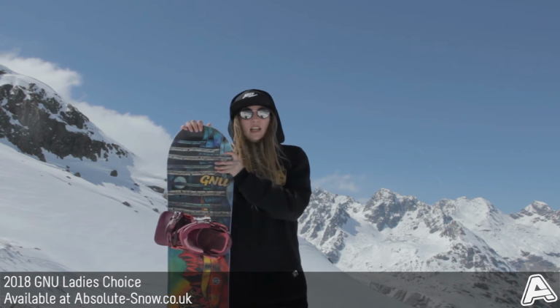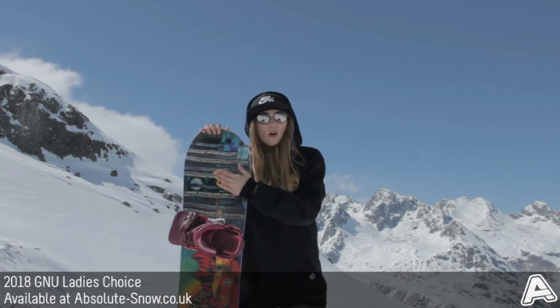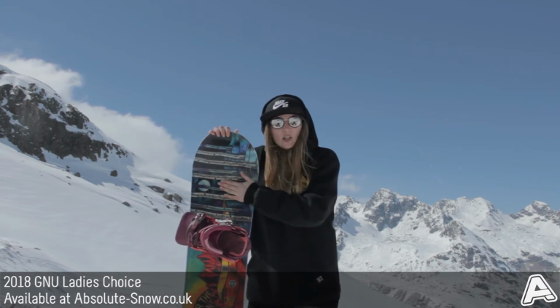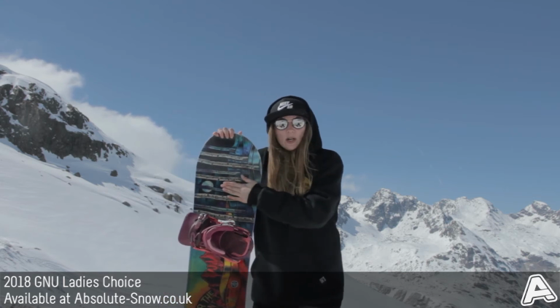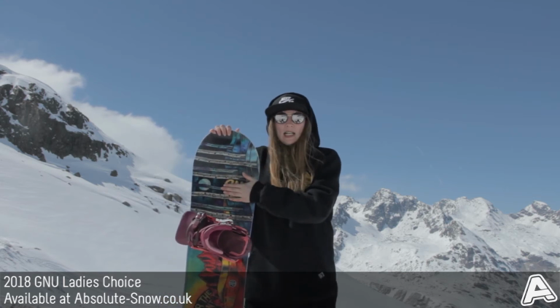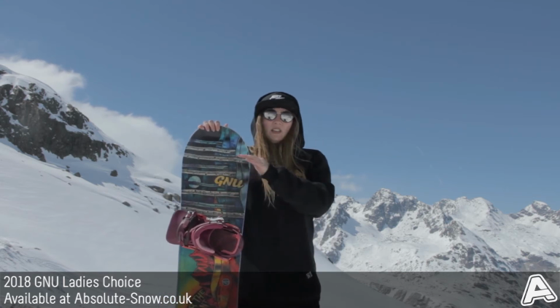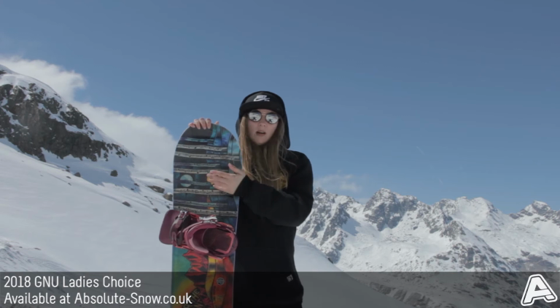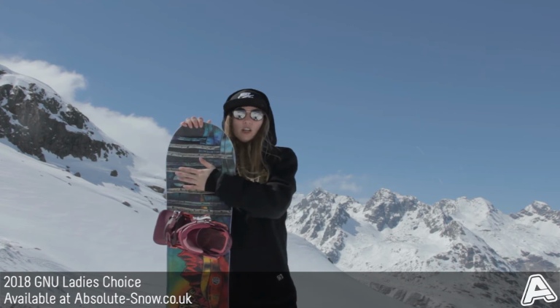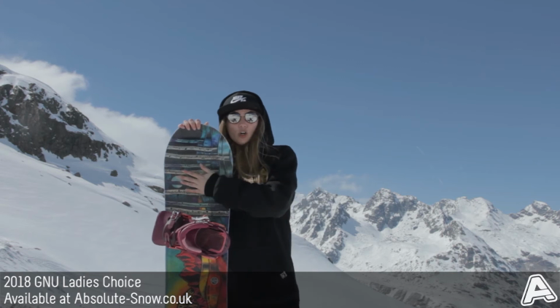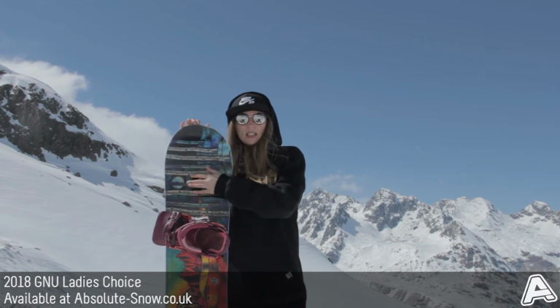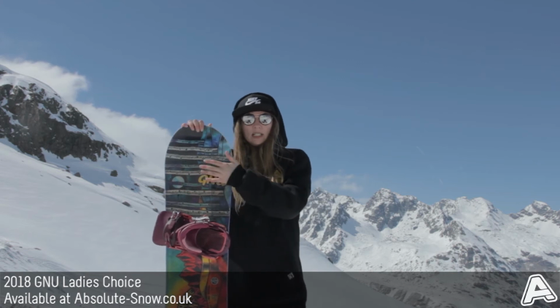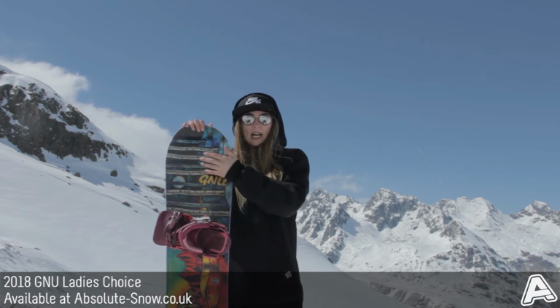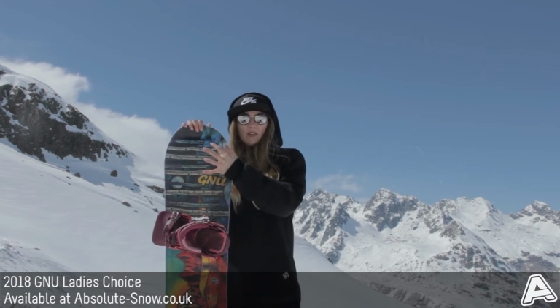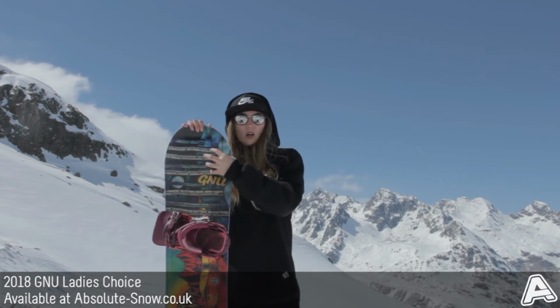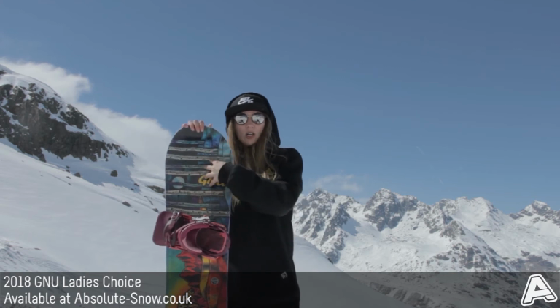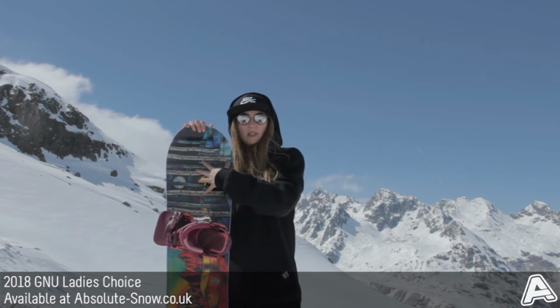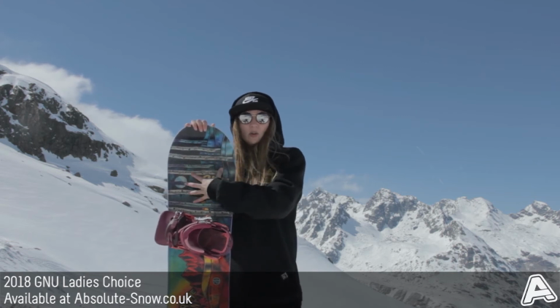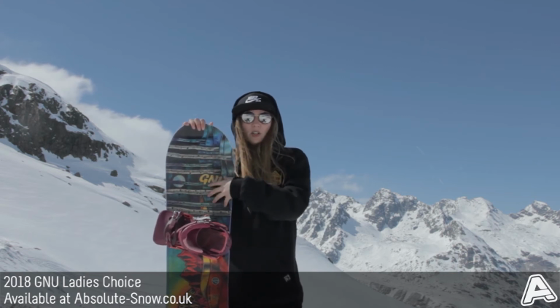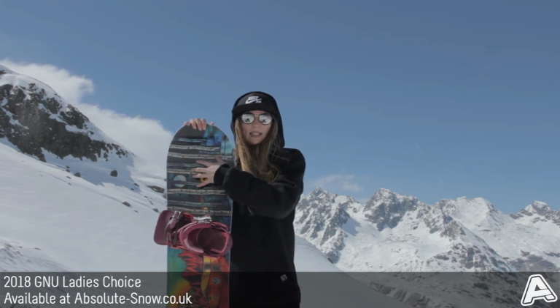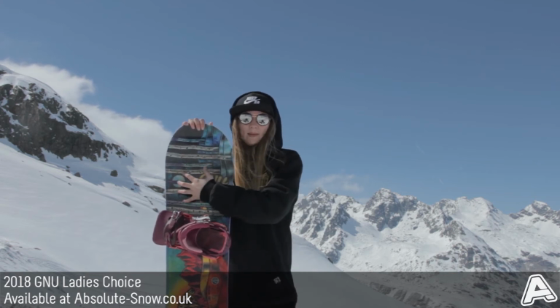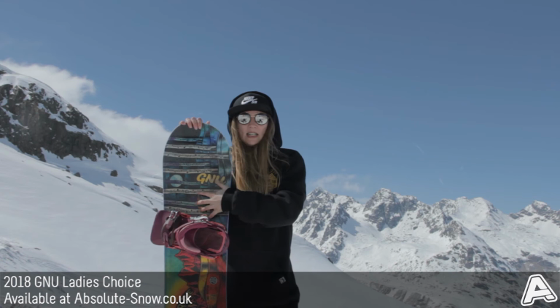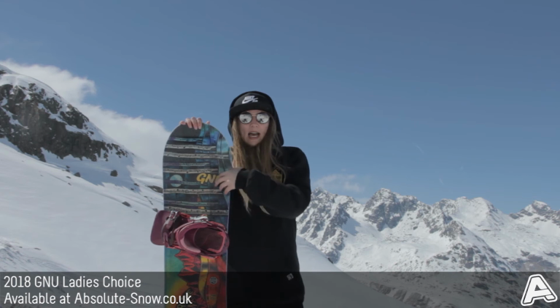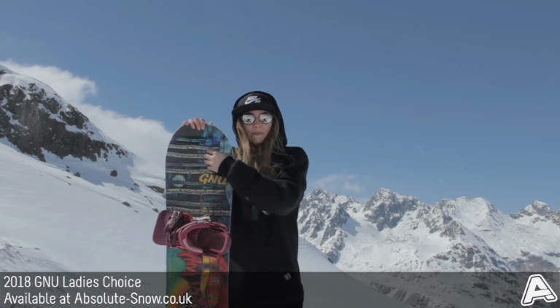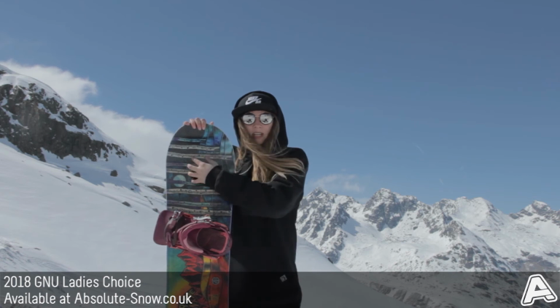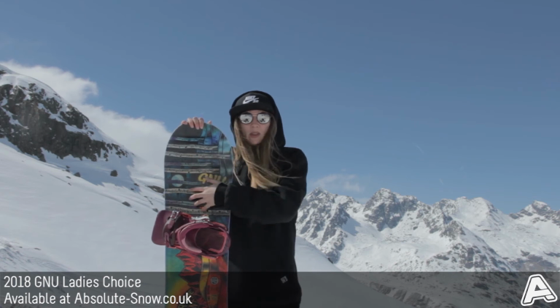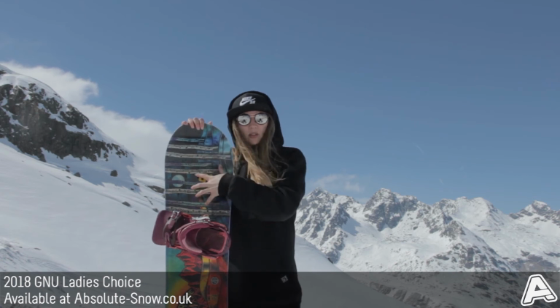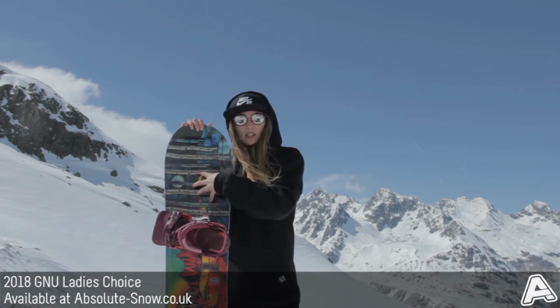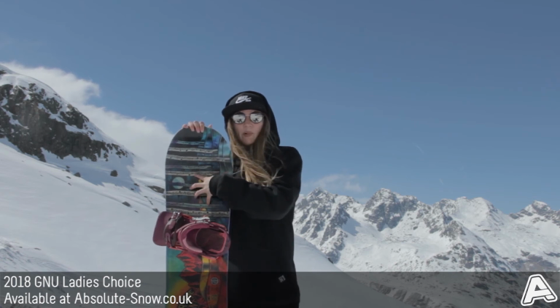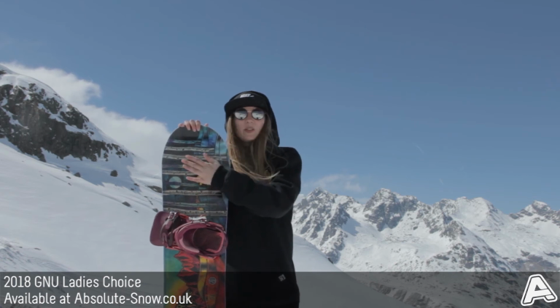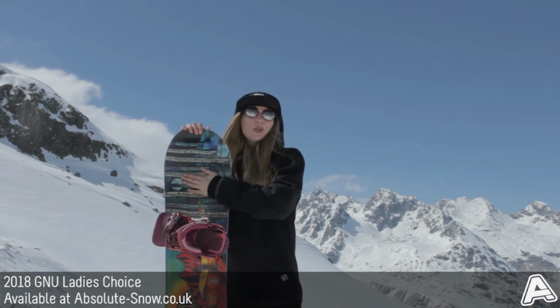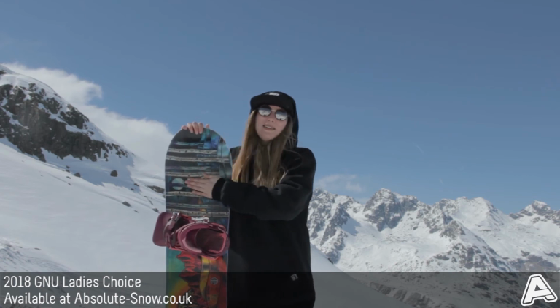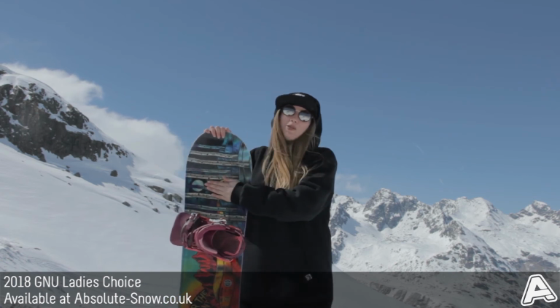The core in this snowboard is an Aspen Columbian gold core, so you've got wood that's been sourced from the Great Lakes and Aspen, and it's one of the best cores that you can buy, and it's also completely renewable.